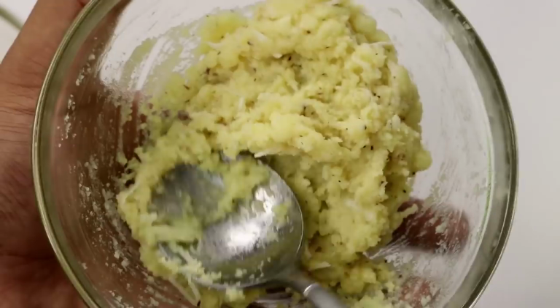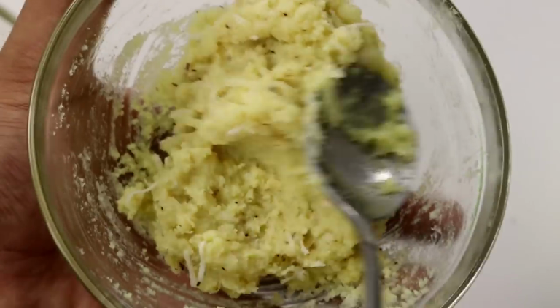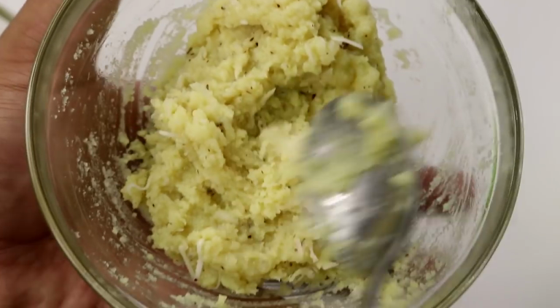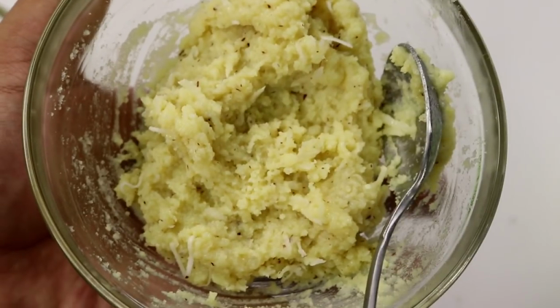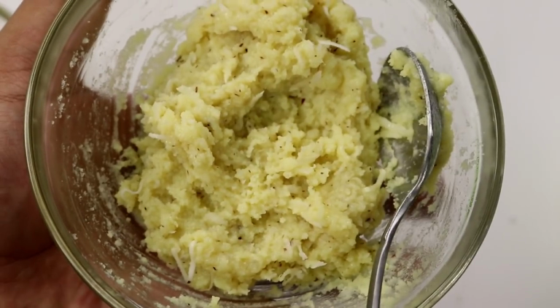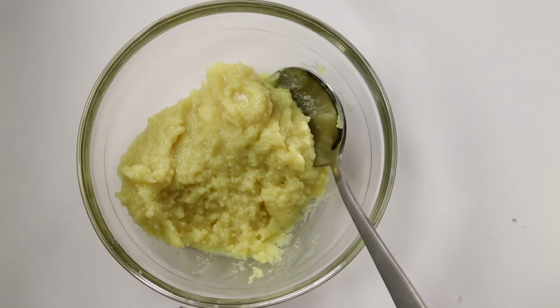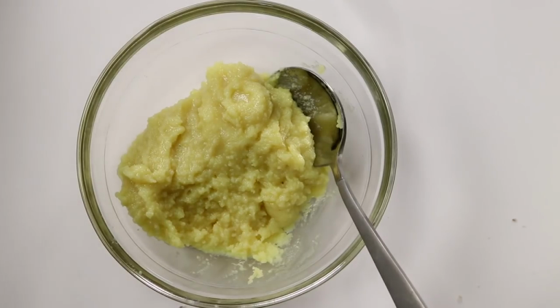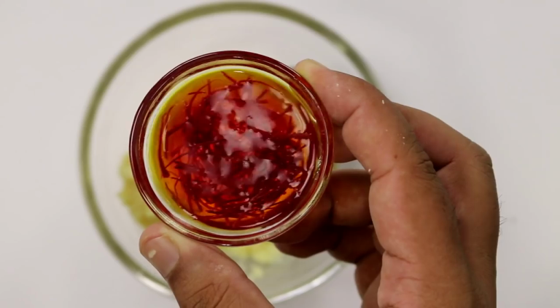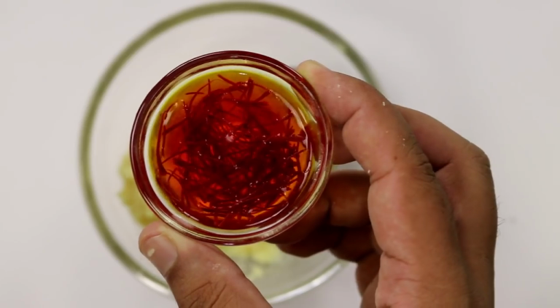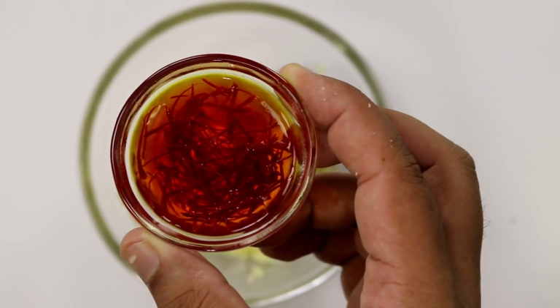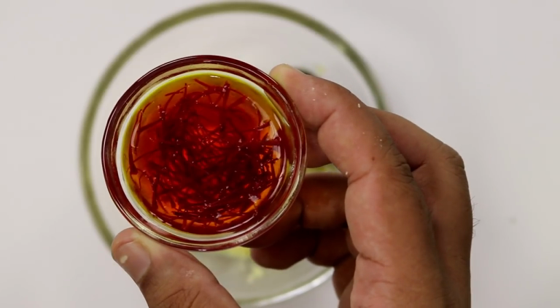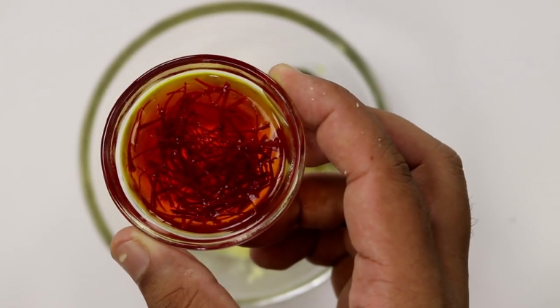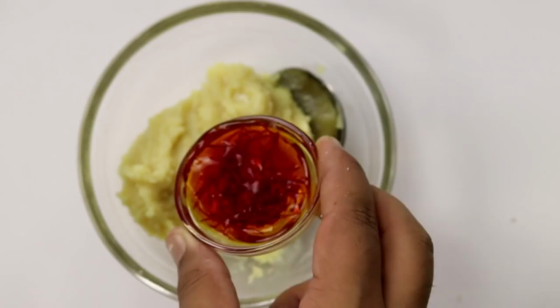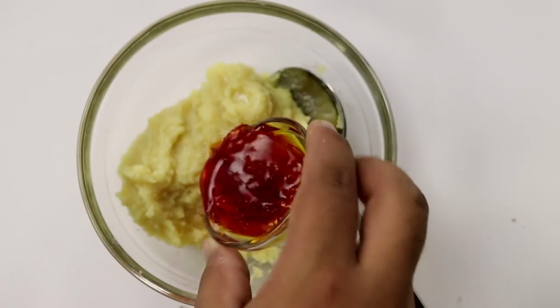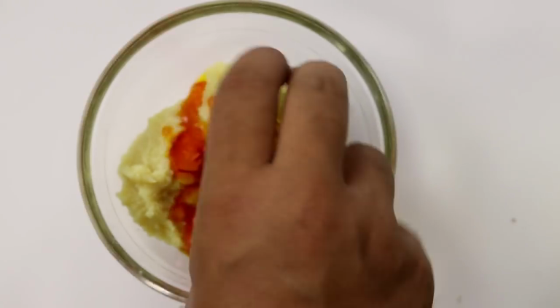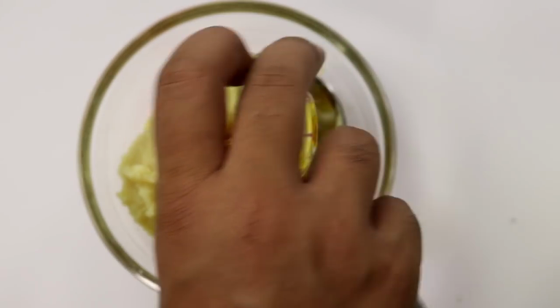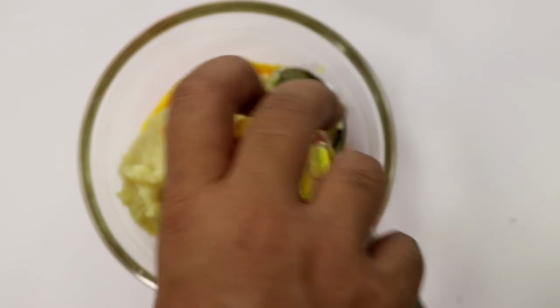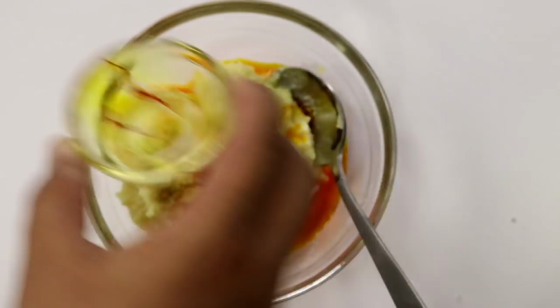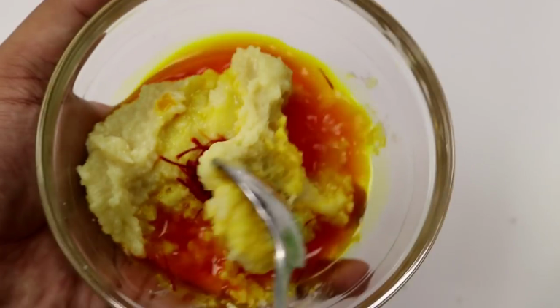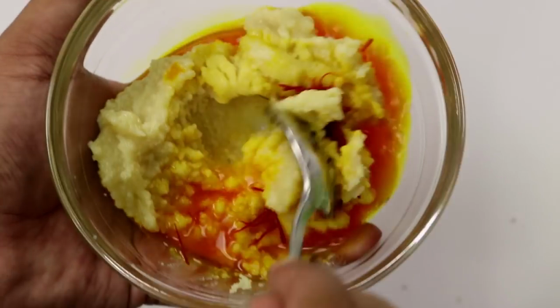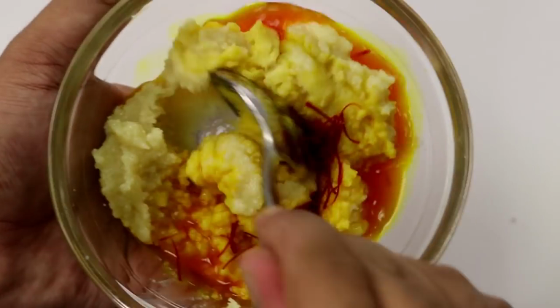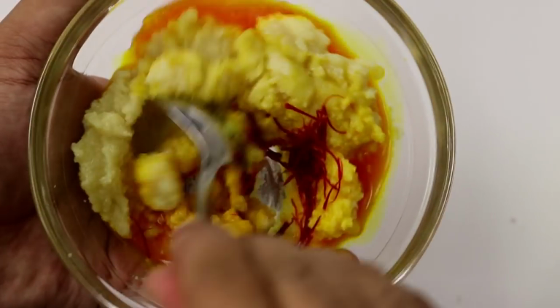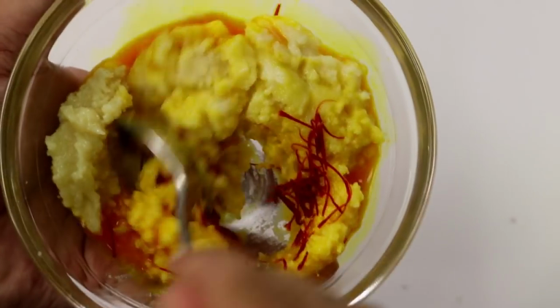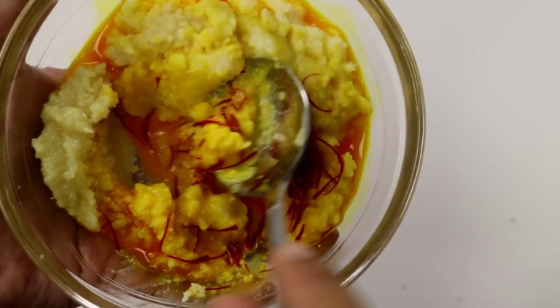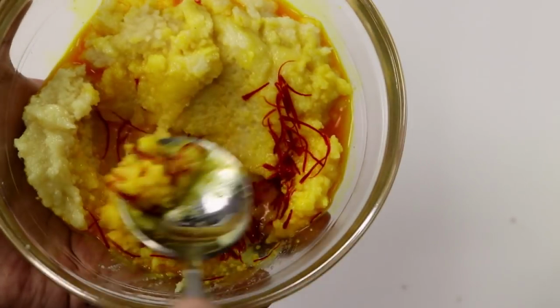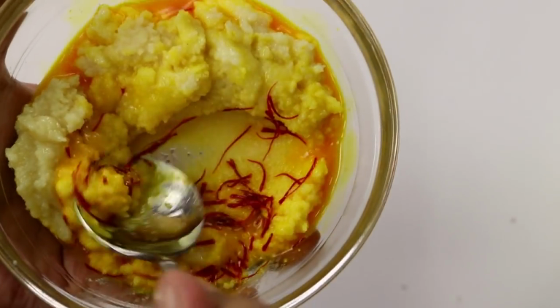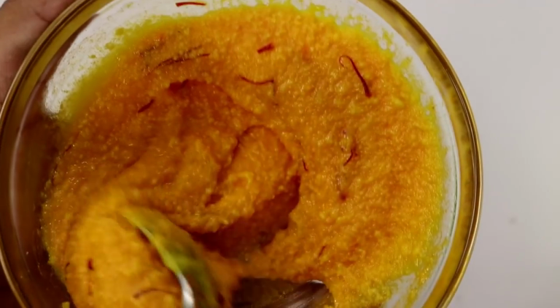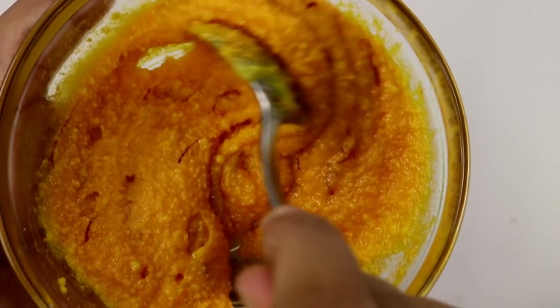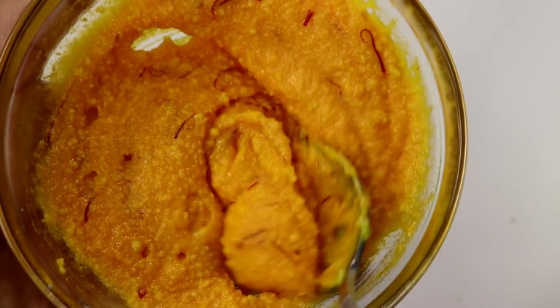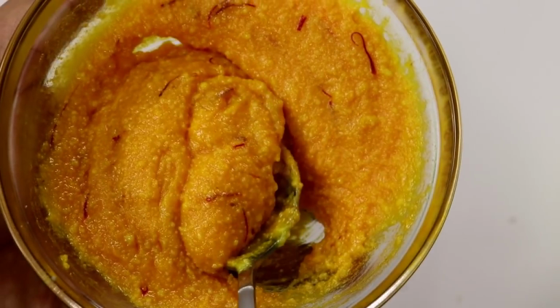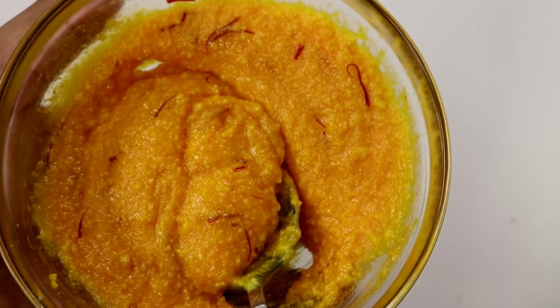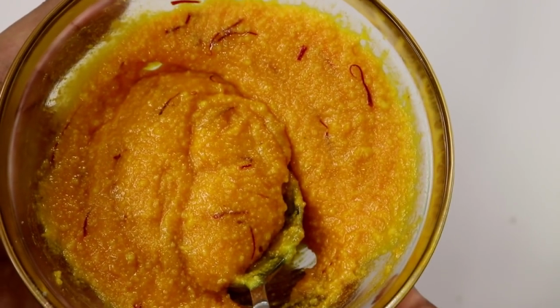Now we're going to work on the orange layer. The kesari layer needs to have kesari, so we're going to add some saffron. I just soaked about a pinch worth of saffron in some hot water for about 10 minutes and added it to this. Looking perfect now.